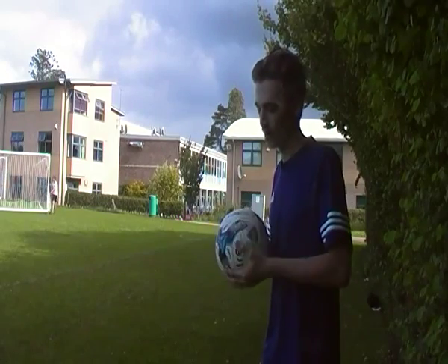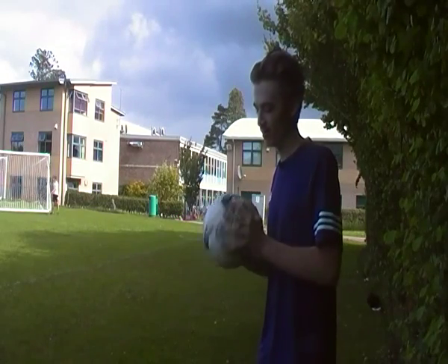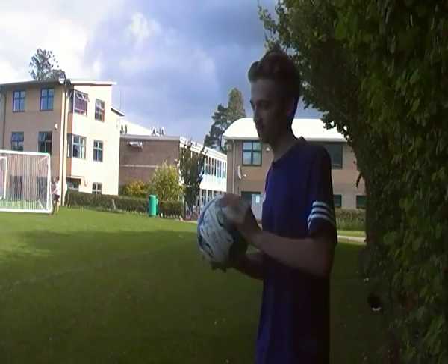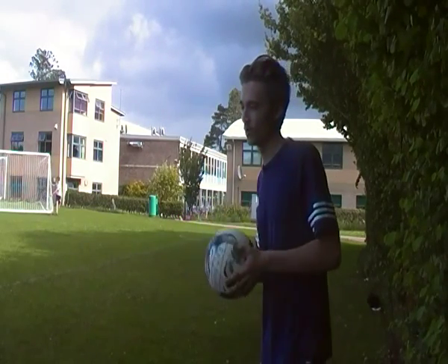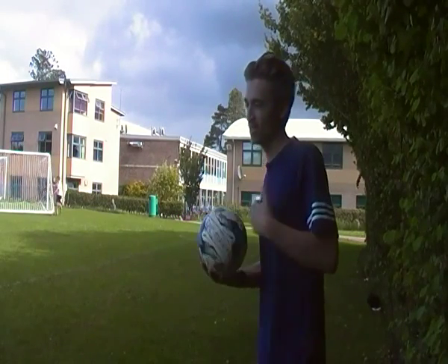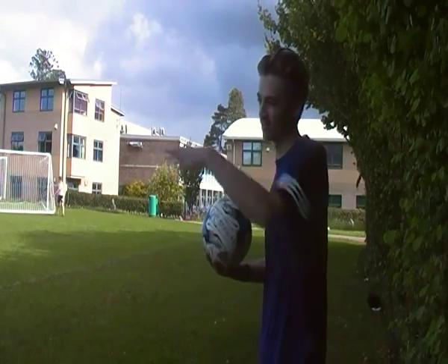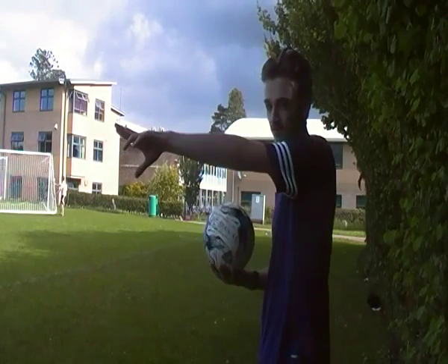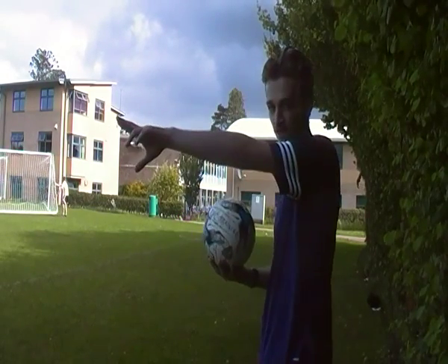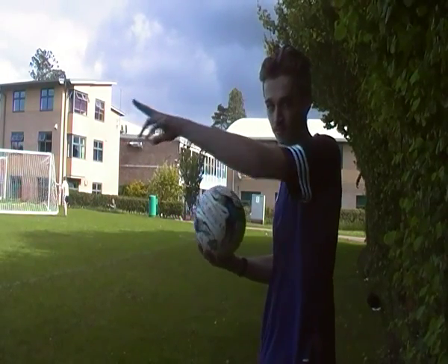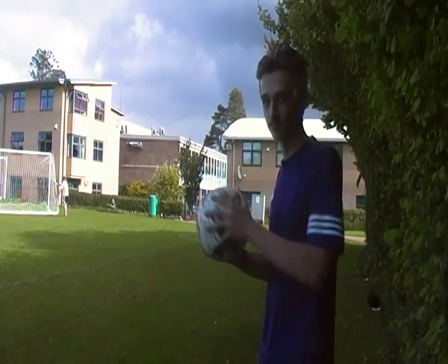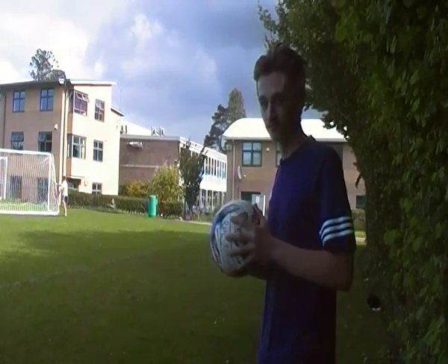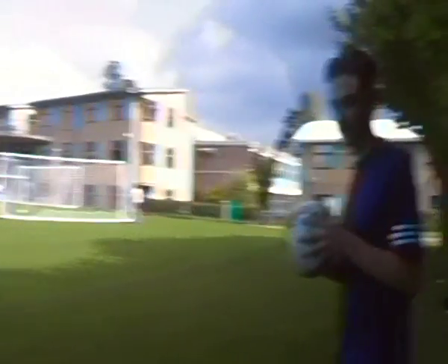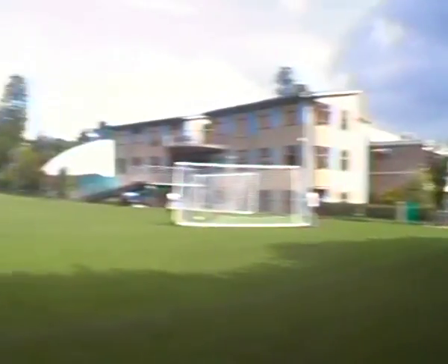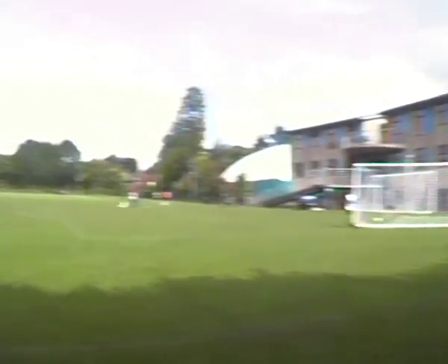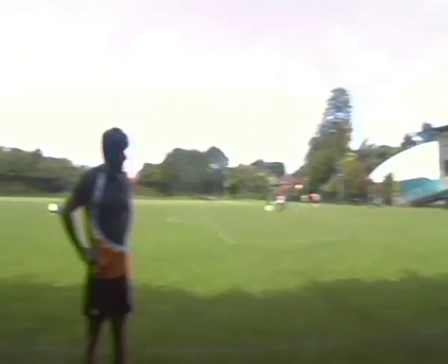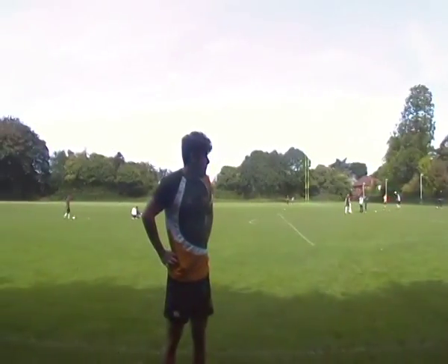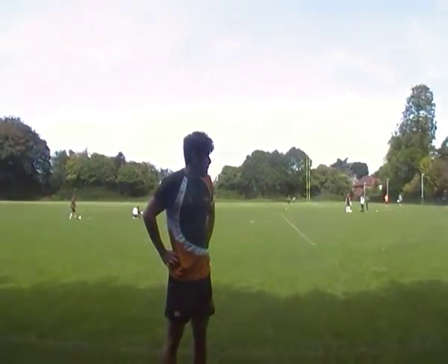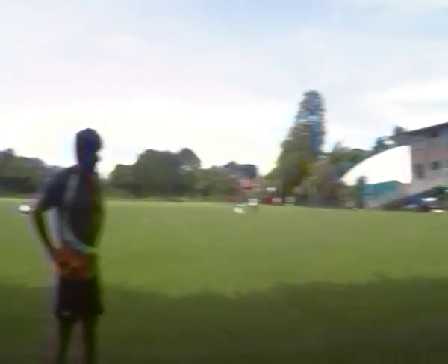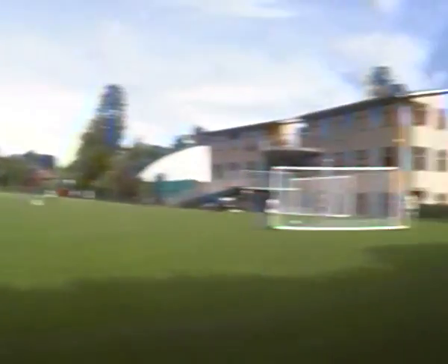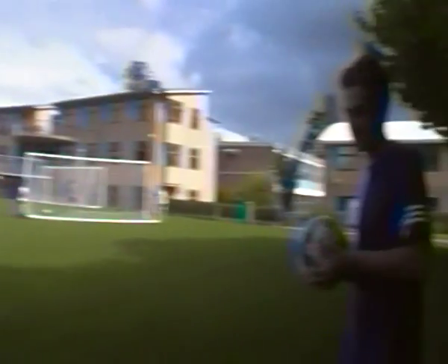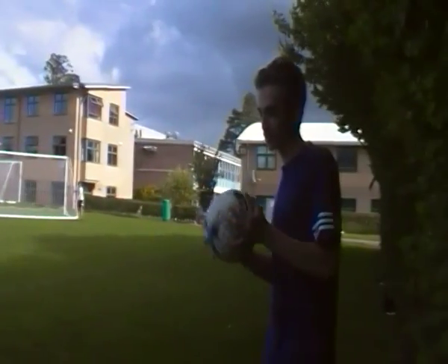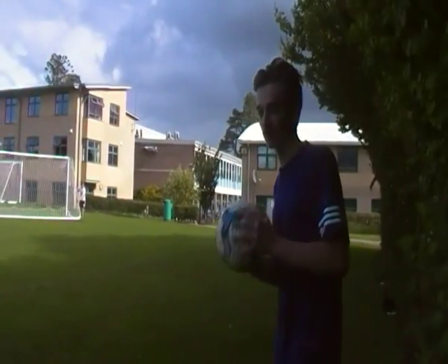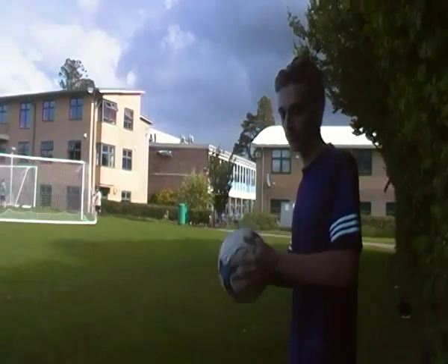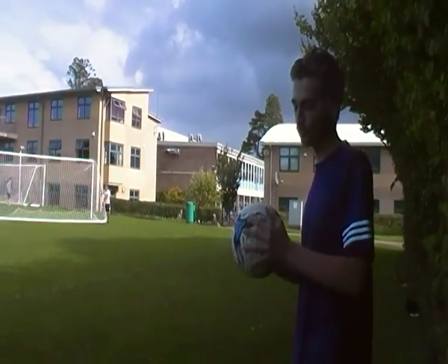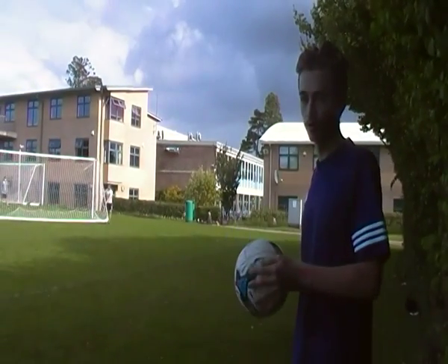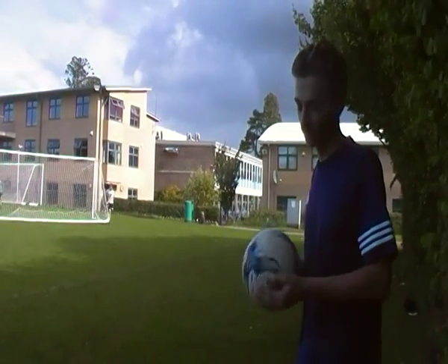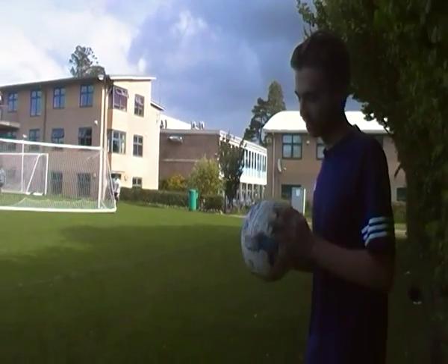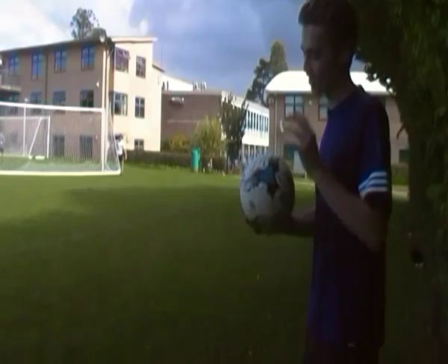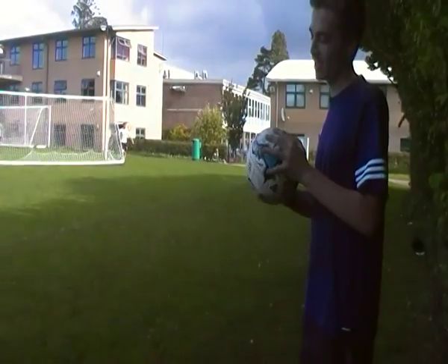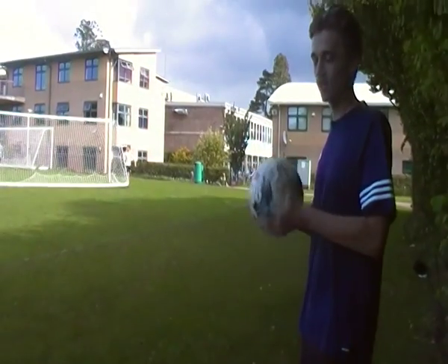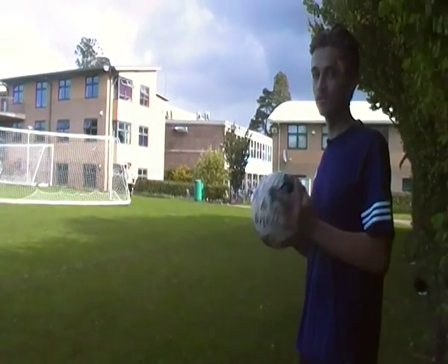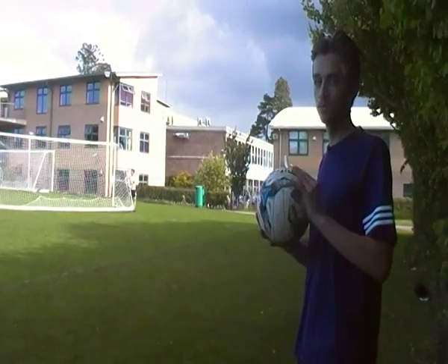Hi, I'm Max. Today we've got me and there's Ed over there. Today I'm going to show you how to receive a ball in football. This is our Unit 8 Practical Team Sport.